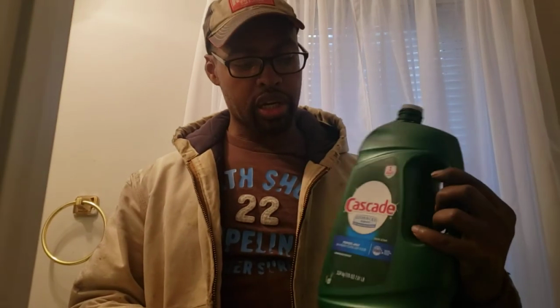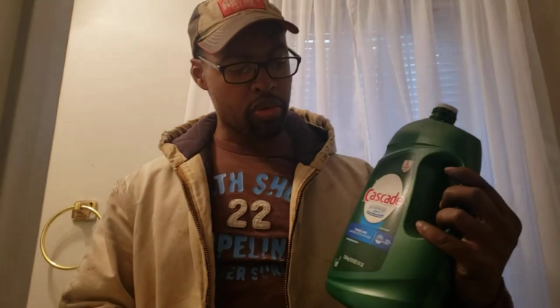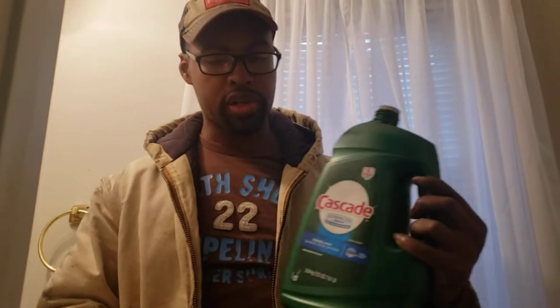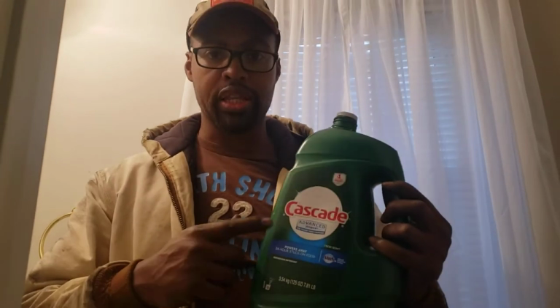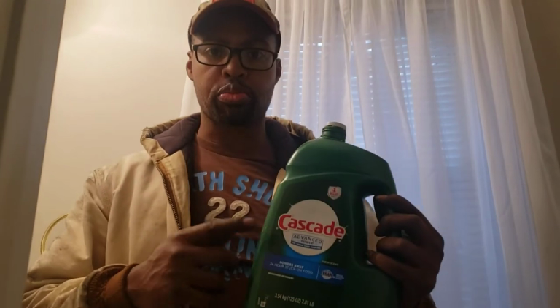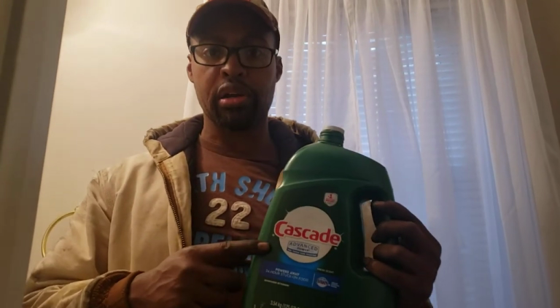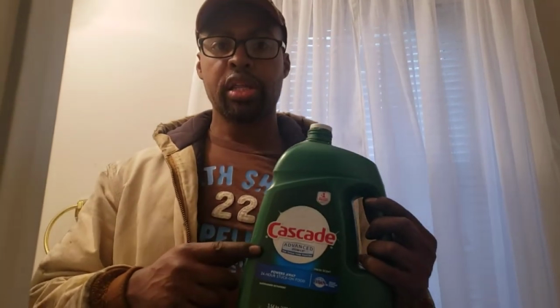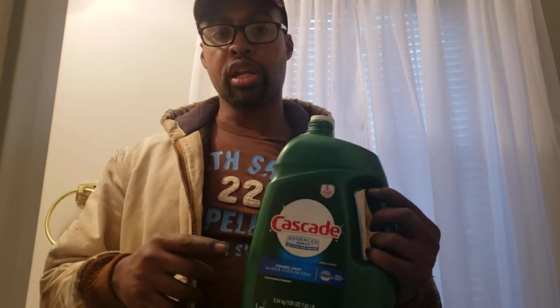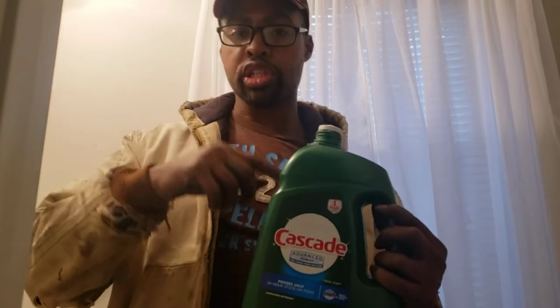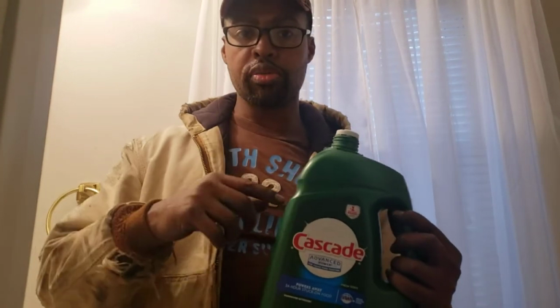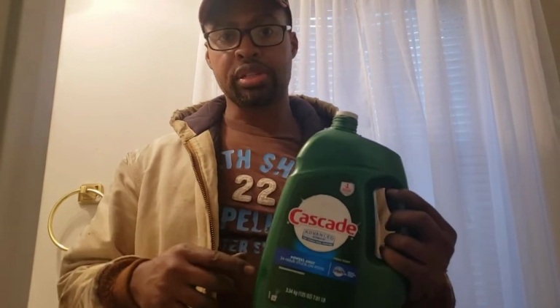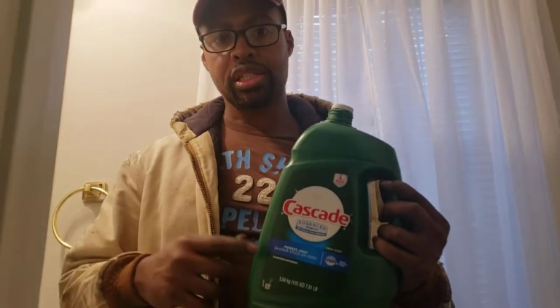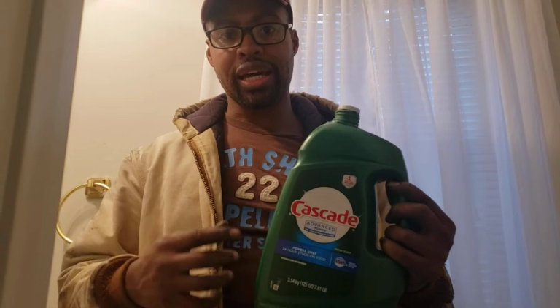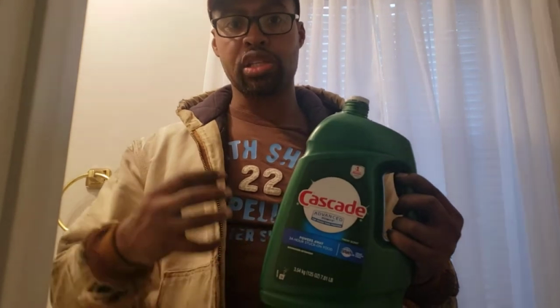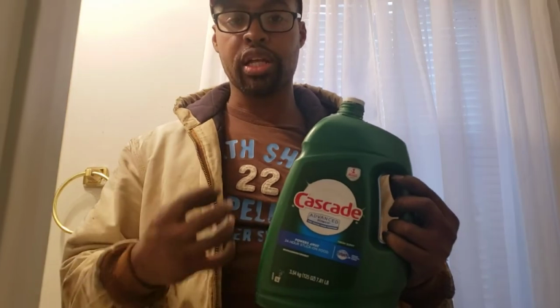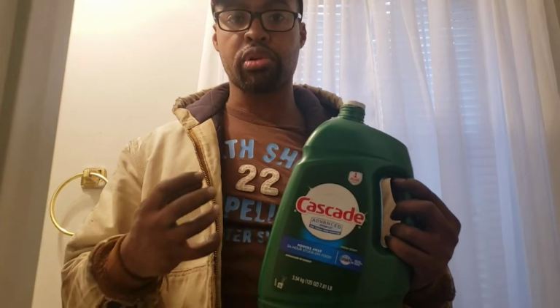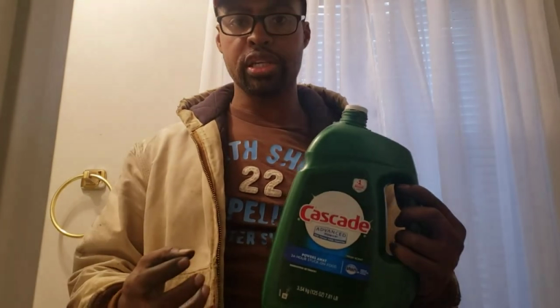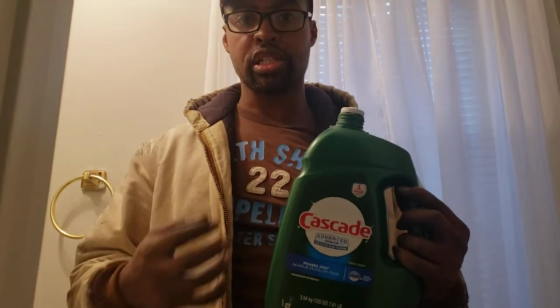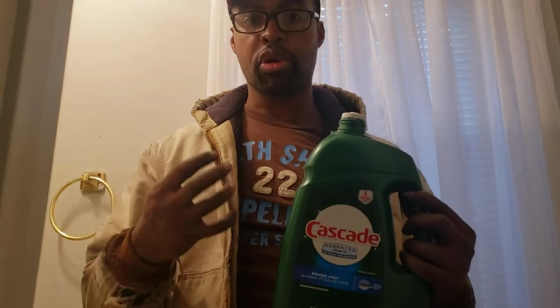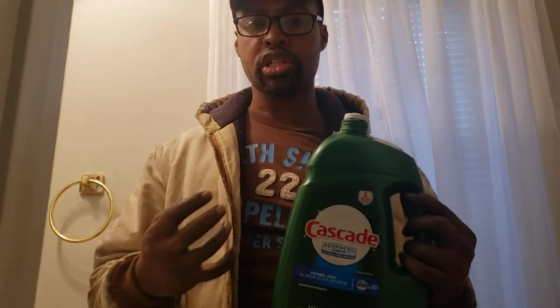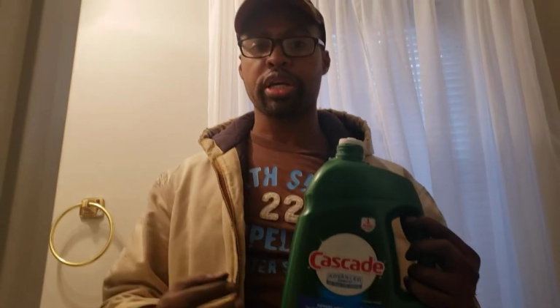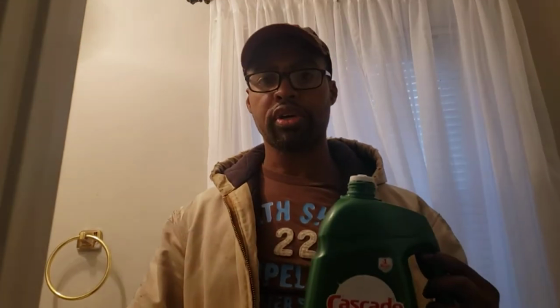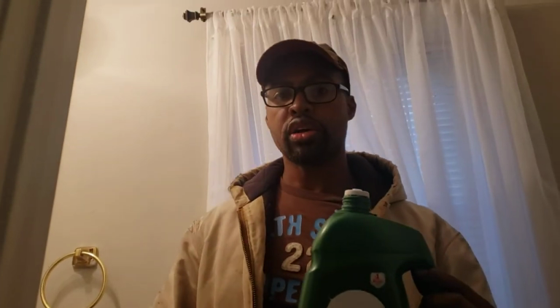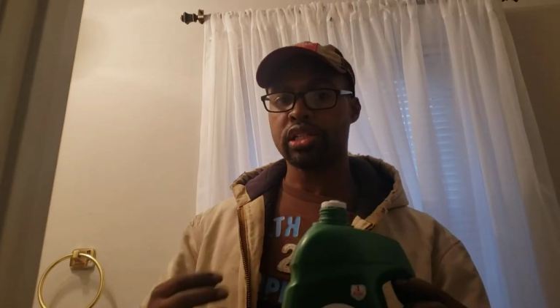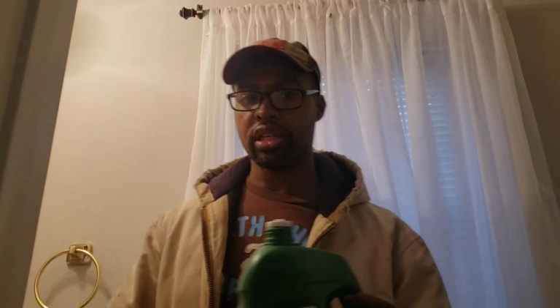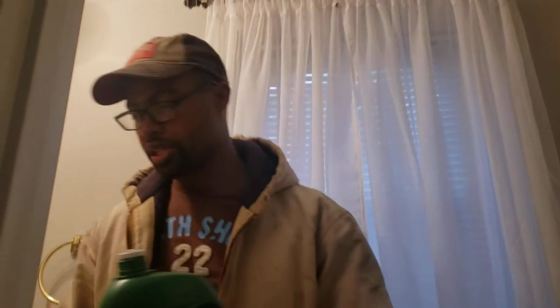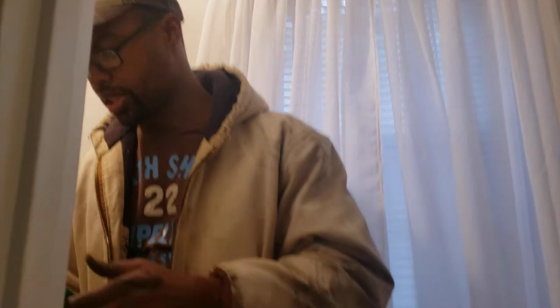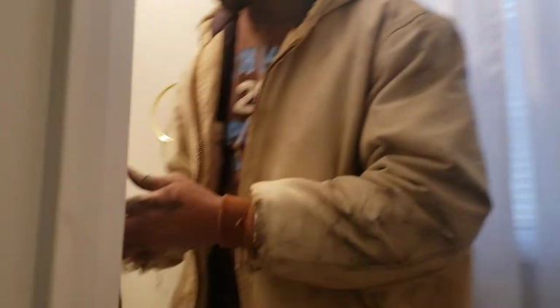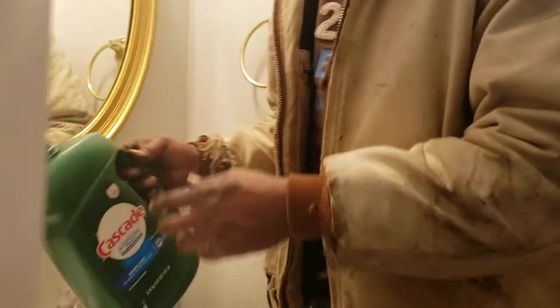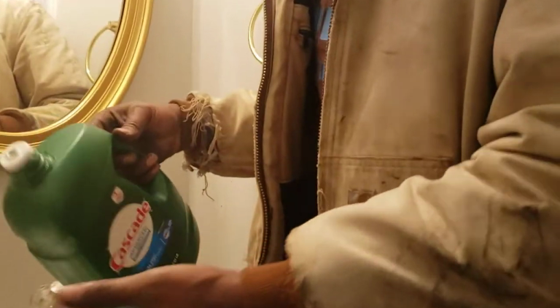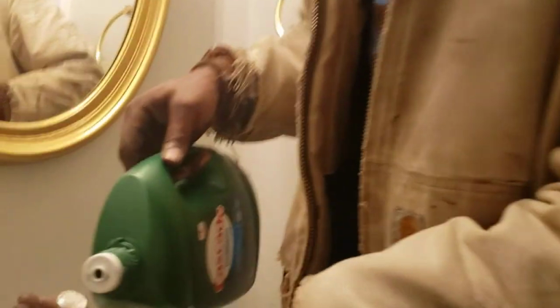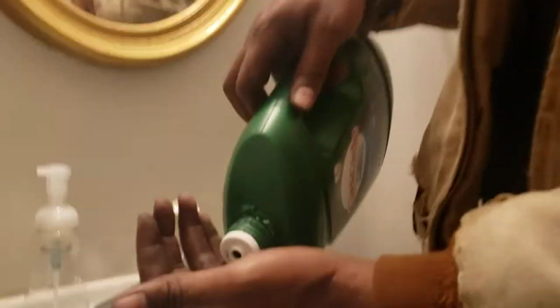The reason this is better than laundry soap is because it's designed to cut through grease, and it's a little more harsh and abrasive. Let's get it going.